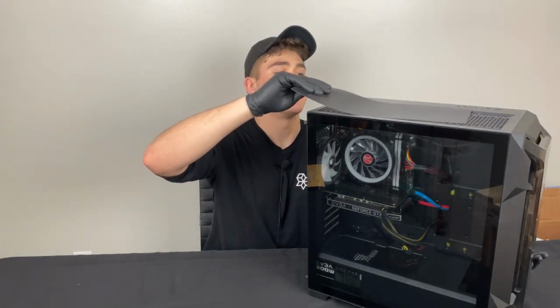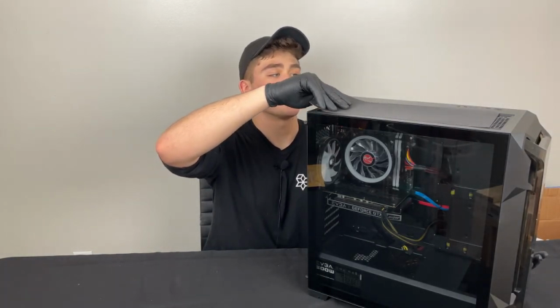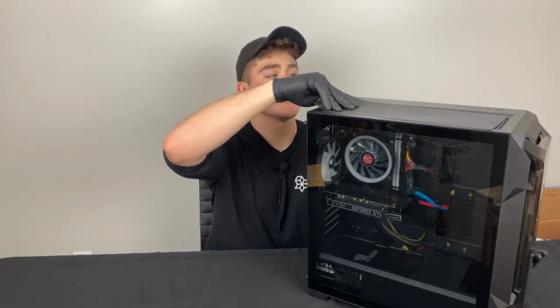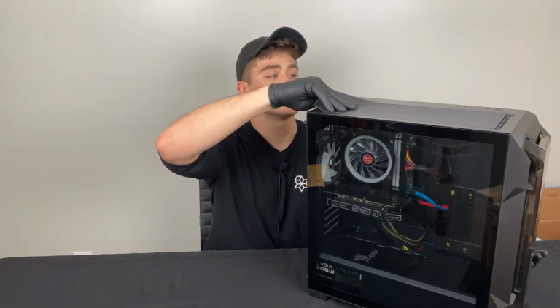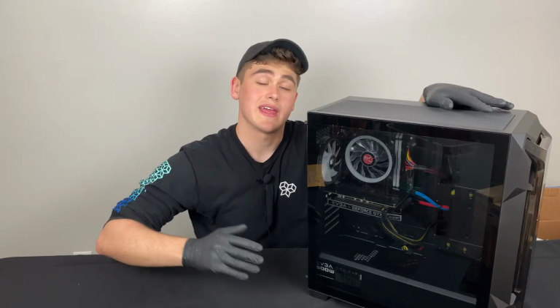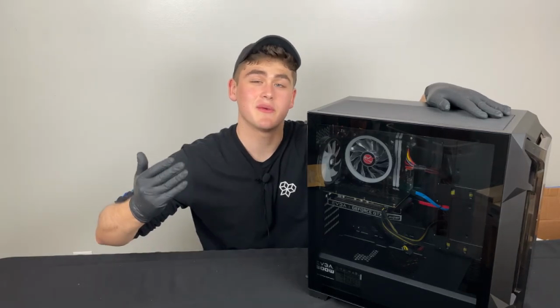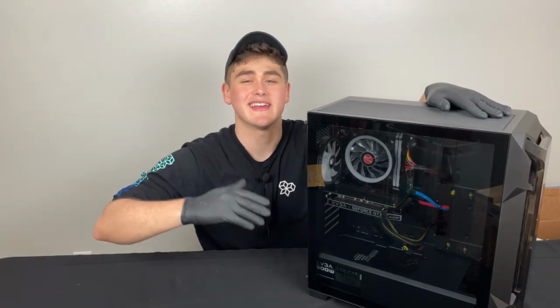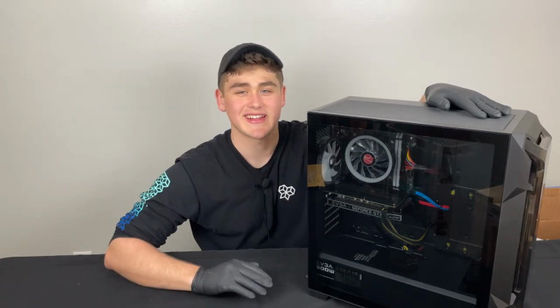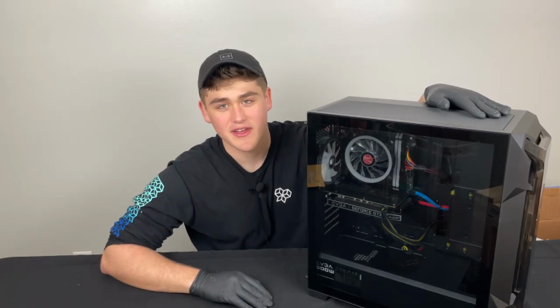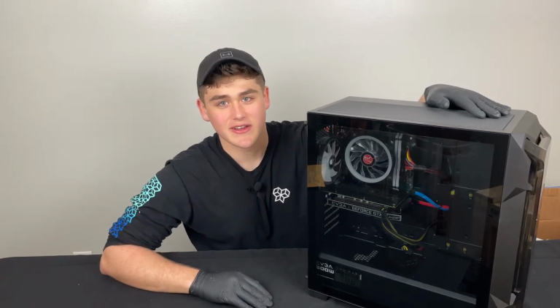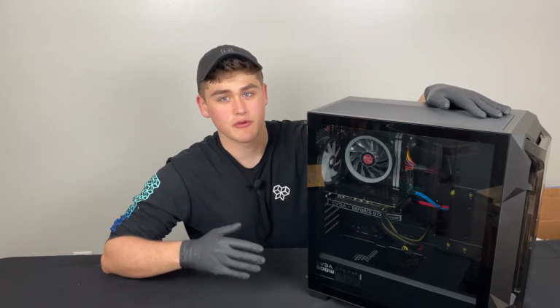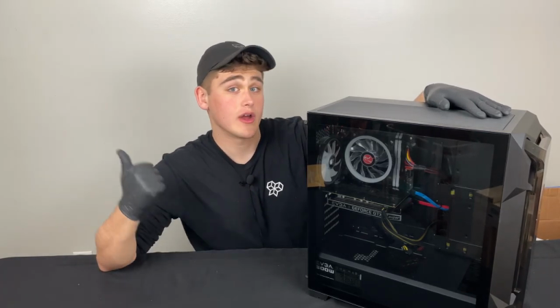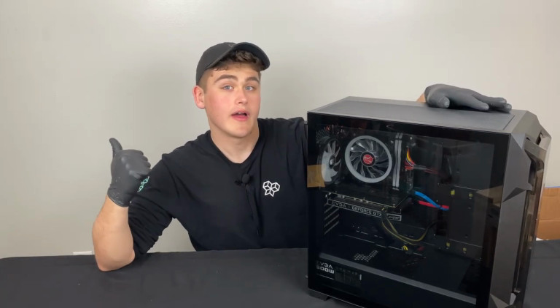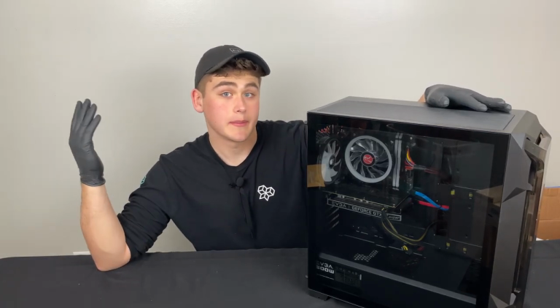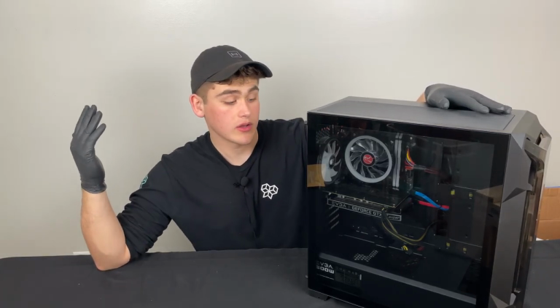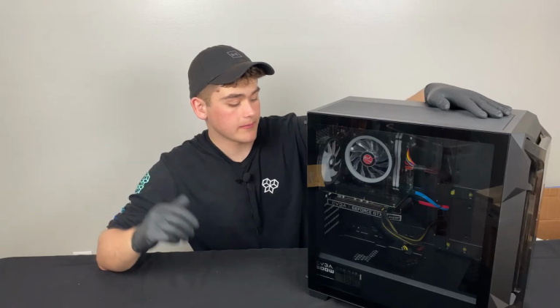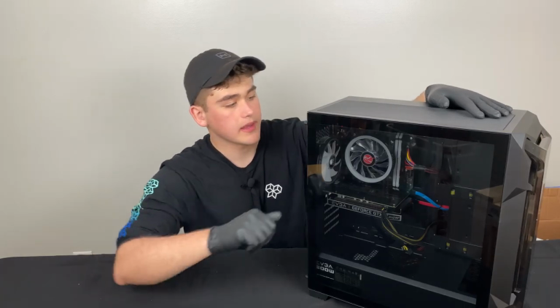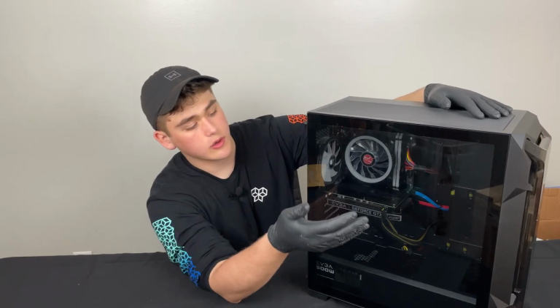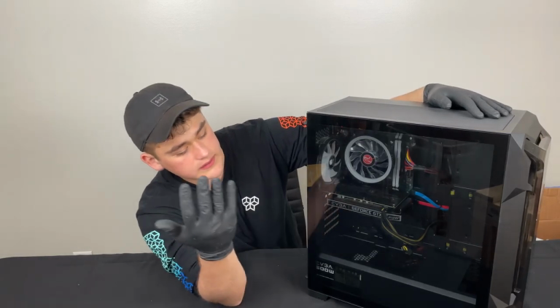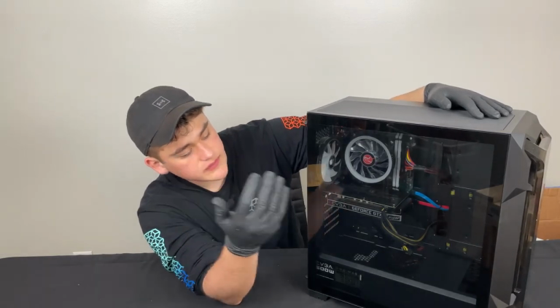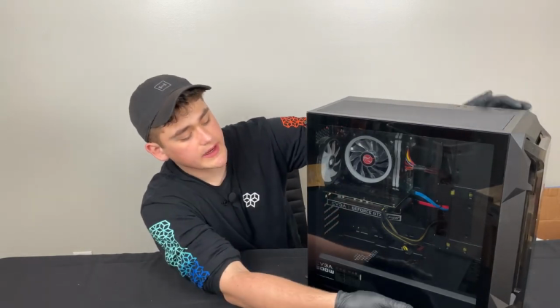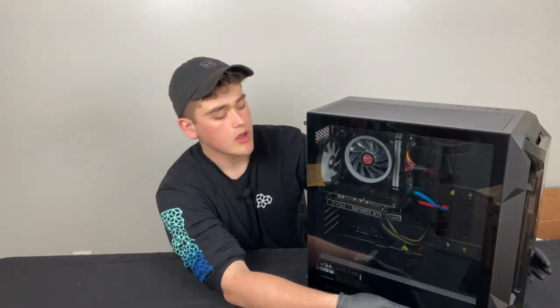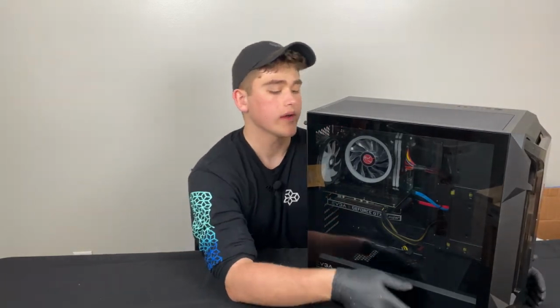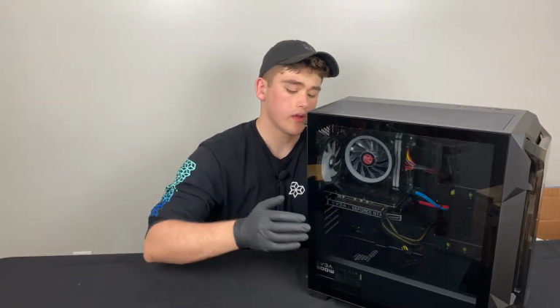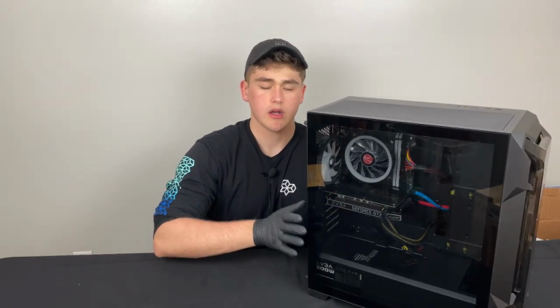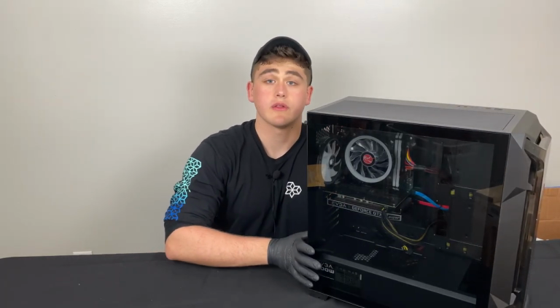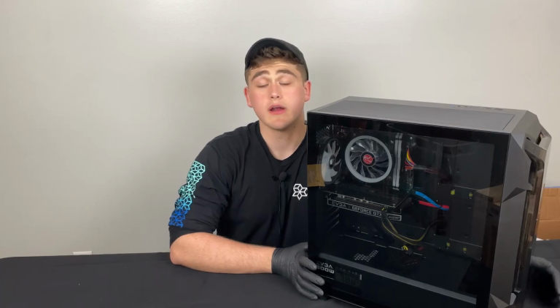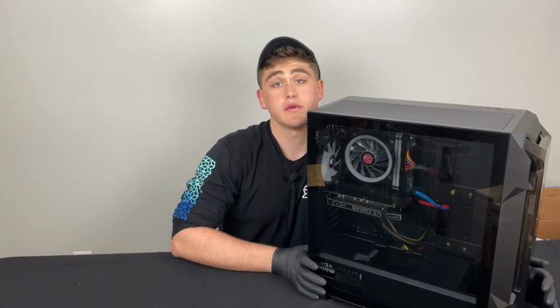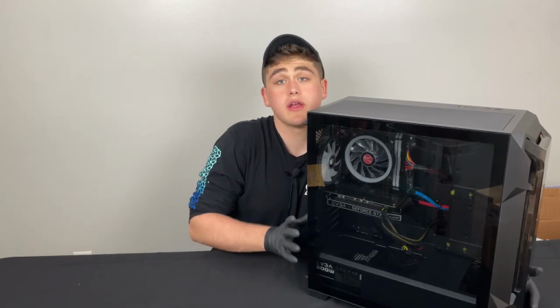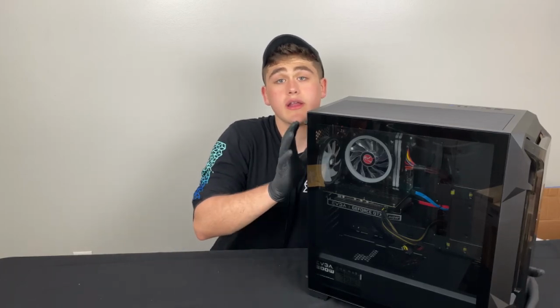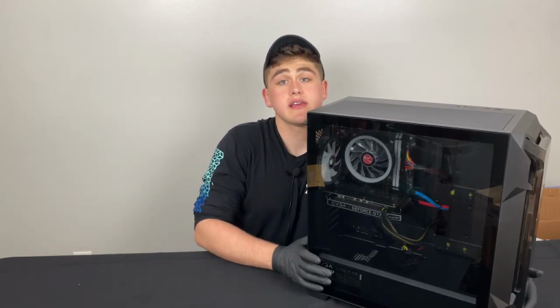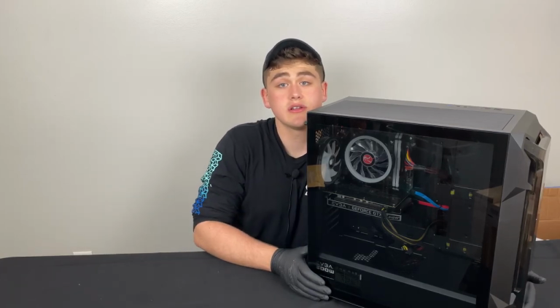But overall, in terms of condition, this thing turned out pretty well. I'm happy with the way that it was shipped. The dust filters and the case seem fine. There are a lot of fans in here too, and we will get into all that stuff in the review video. So overall, I think the case is fine, packaging went well, and for the final part of this video let's plug her in and see how she looks.